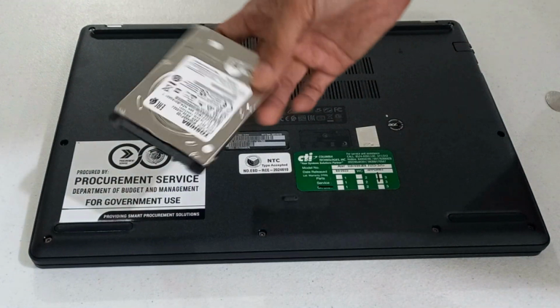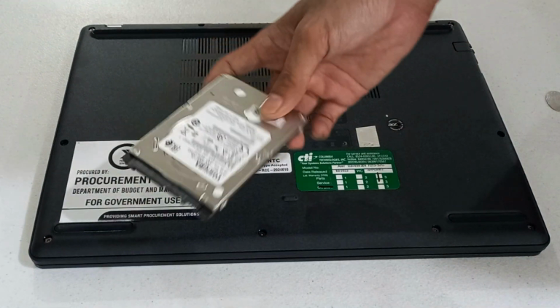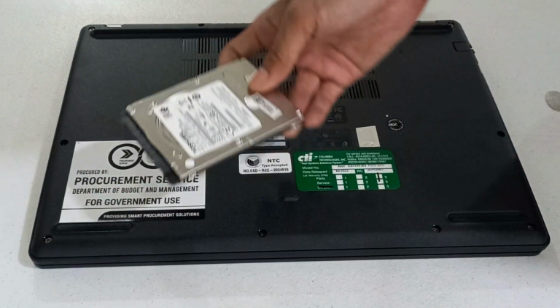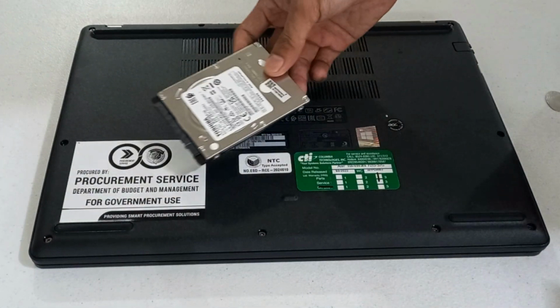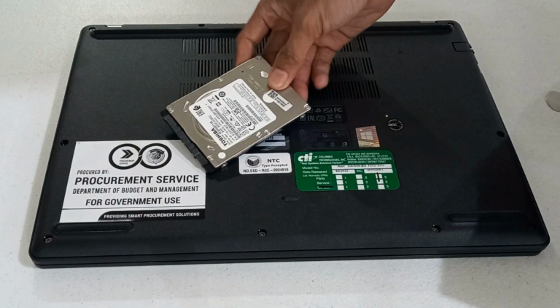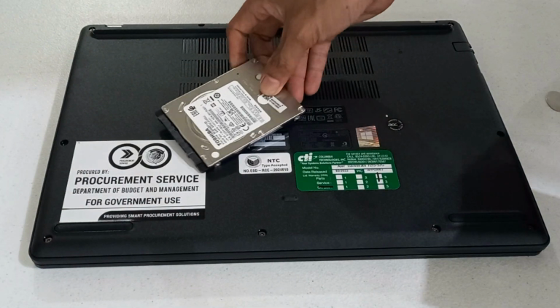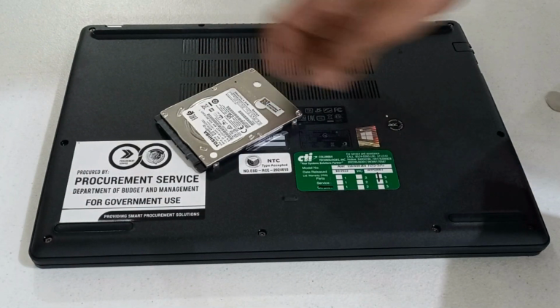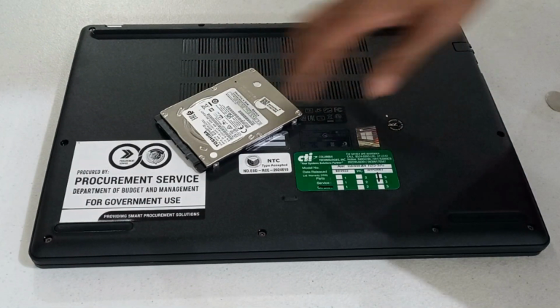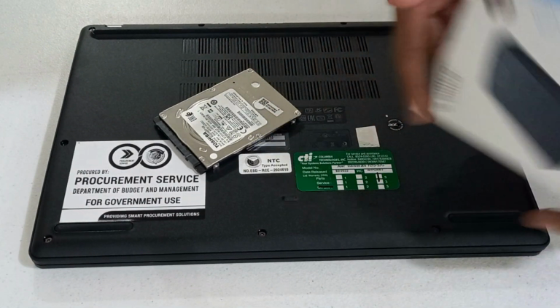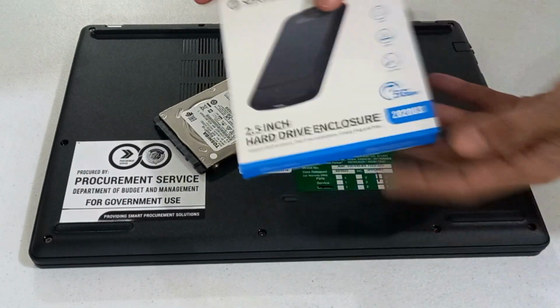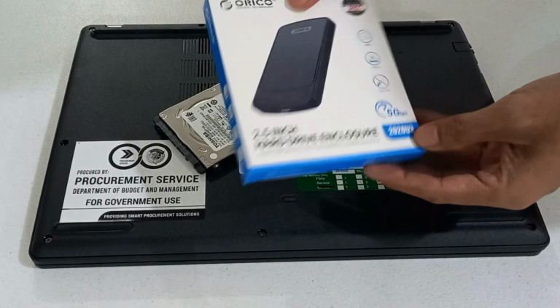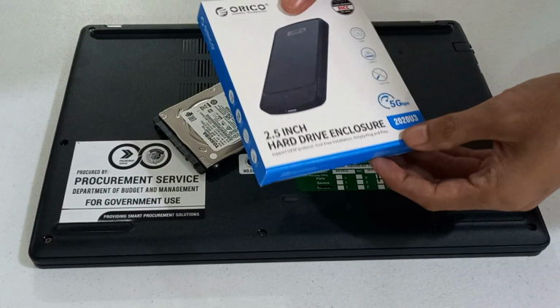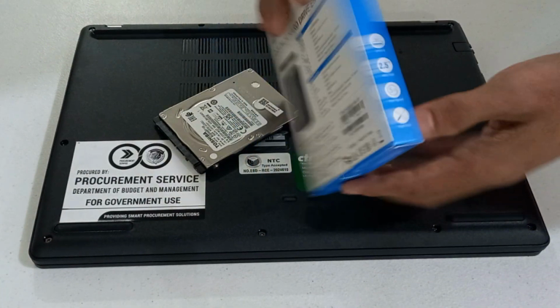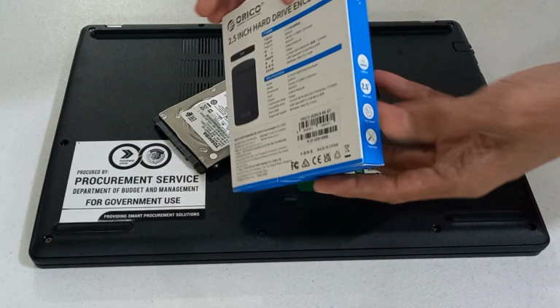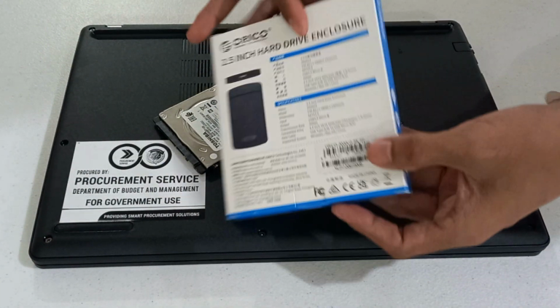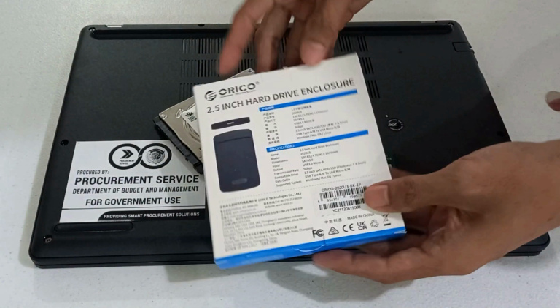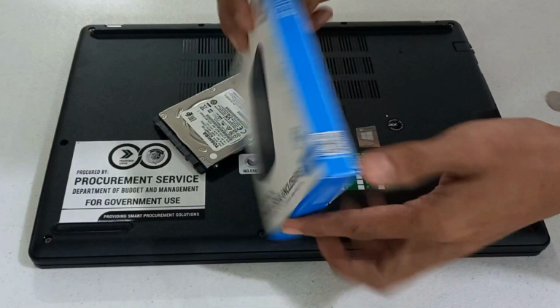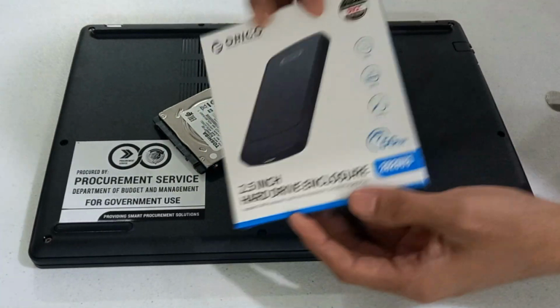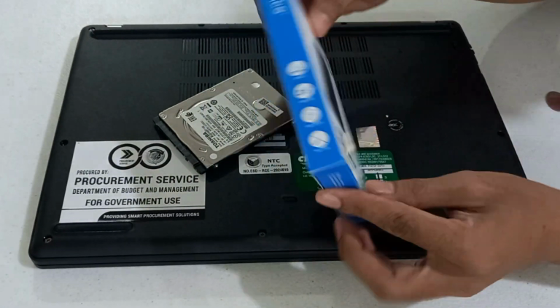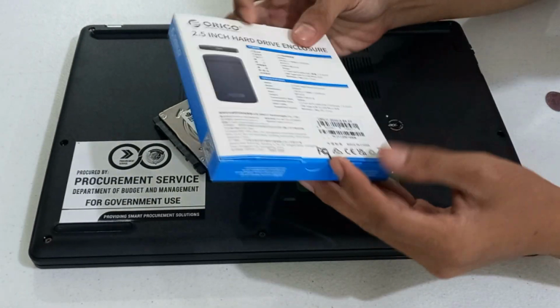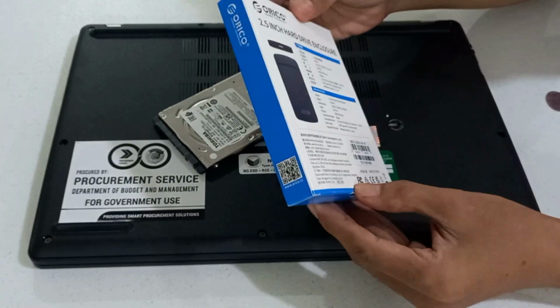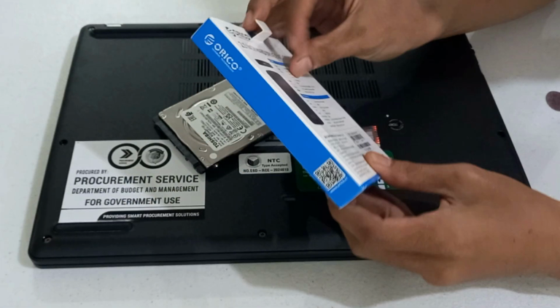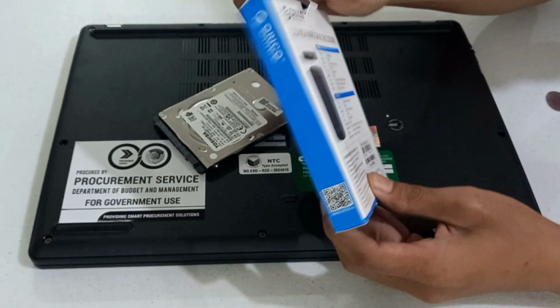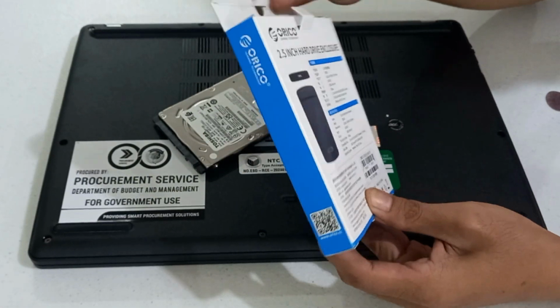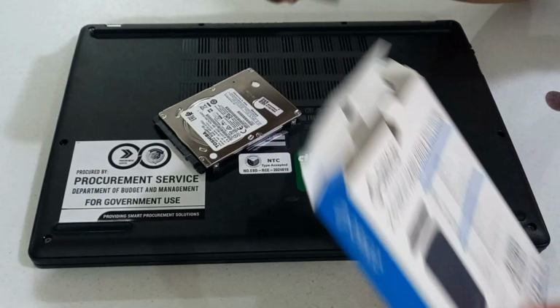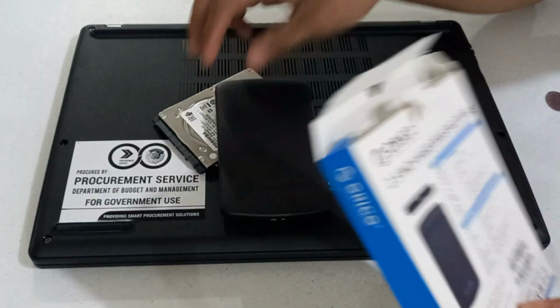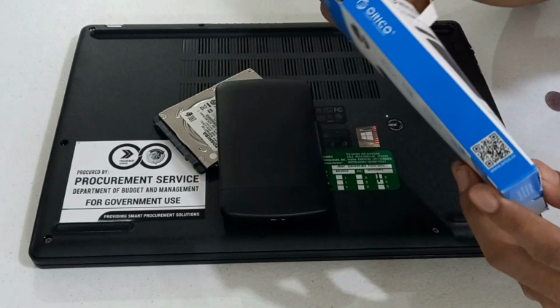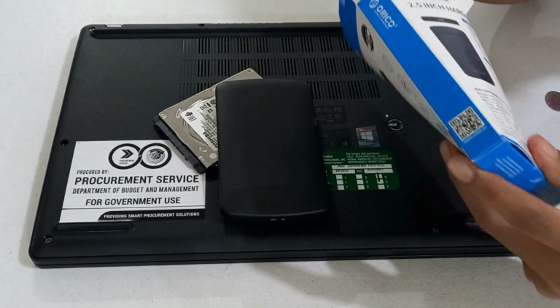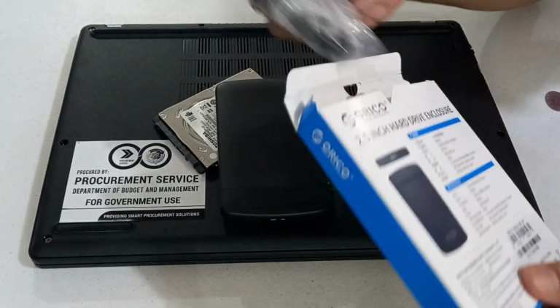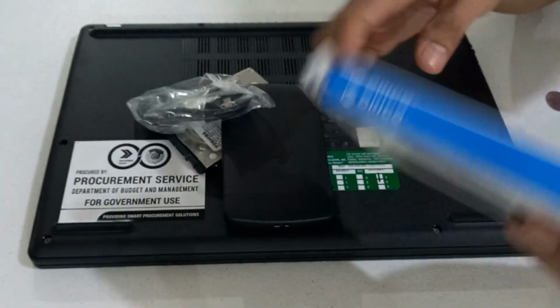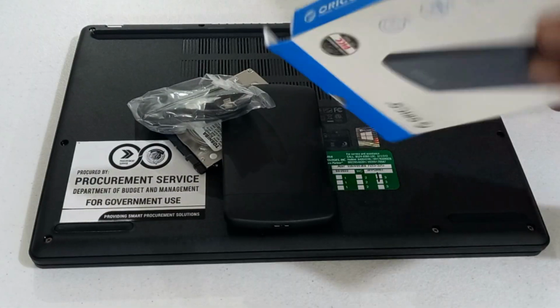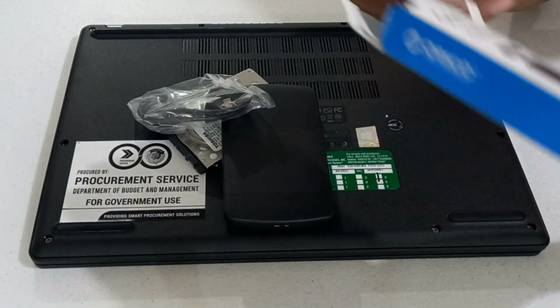This is the removed hard disk drive. We will put this into an external drive enclosure so that it will not be wasted. I'm using Orico as an enclosure.